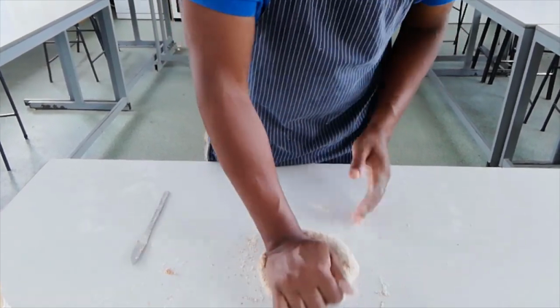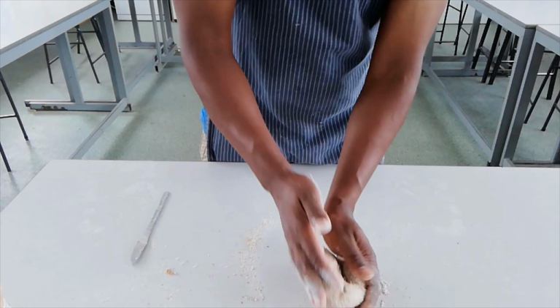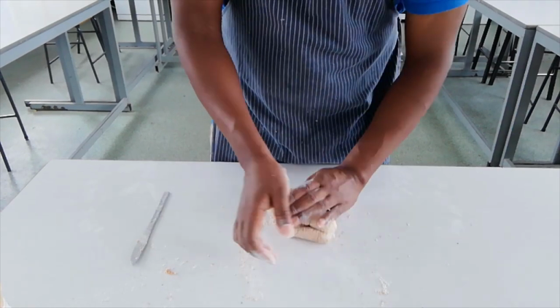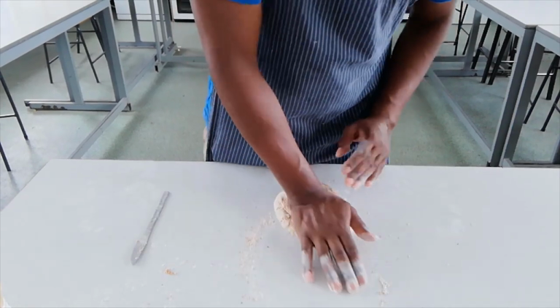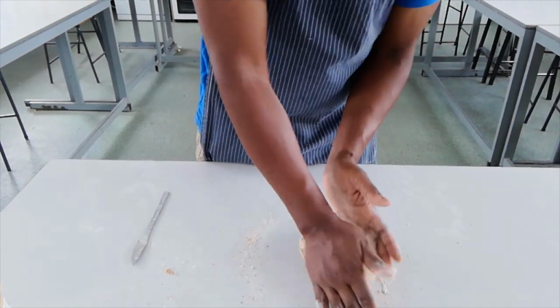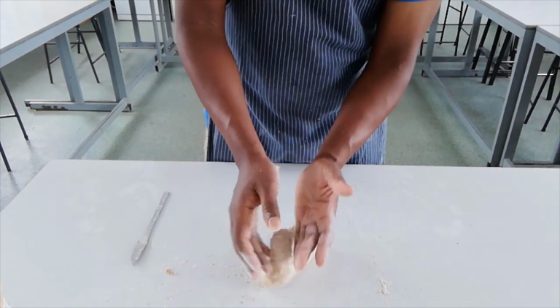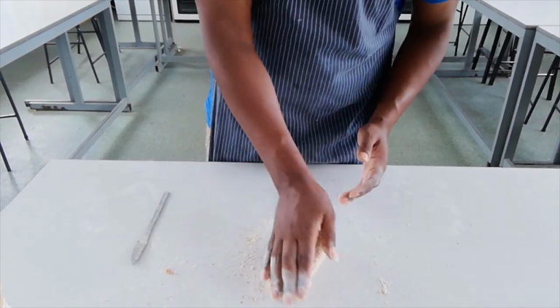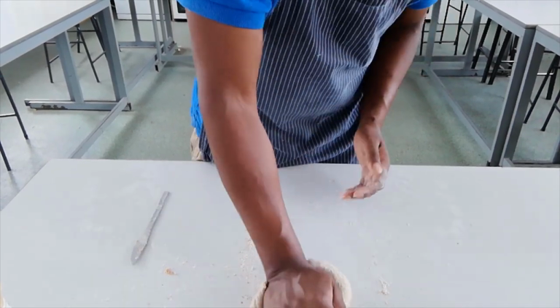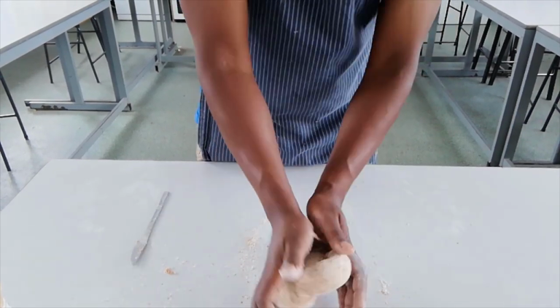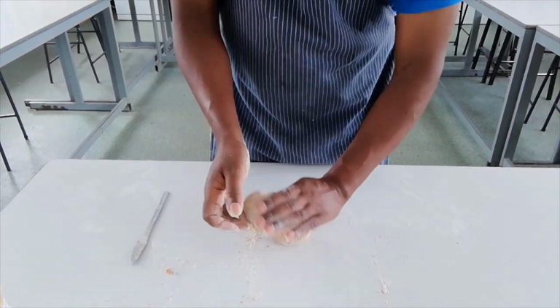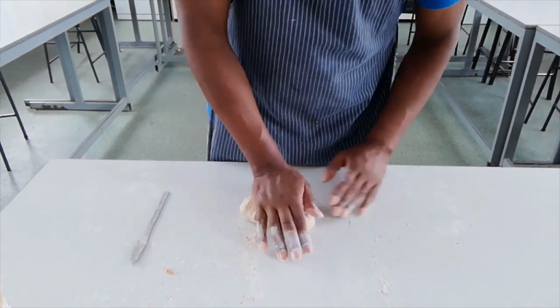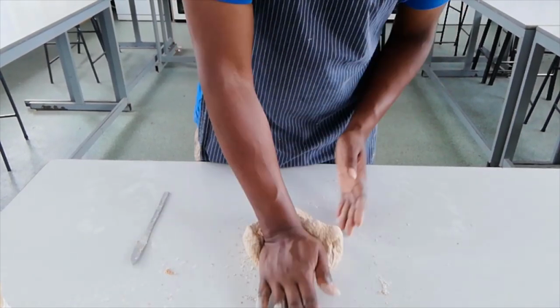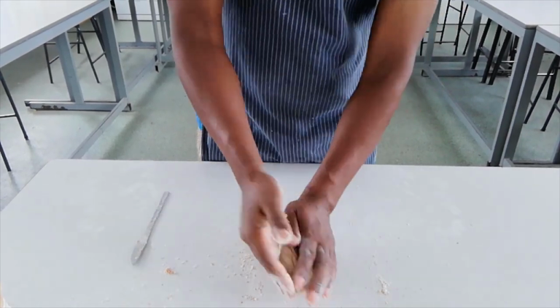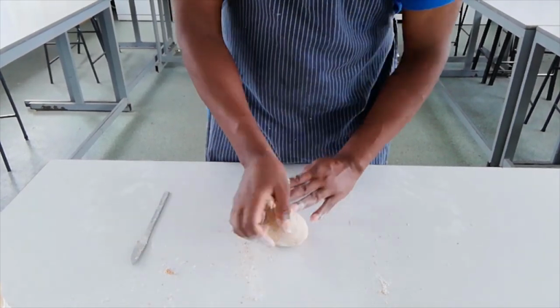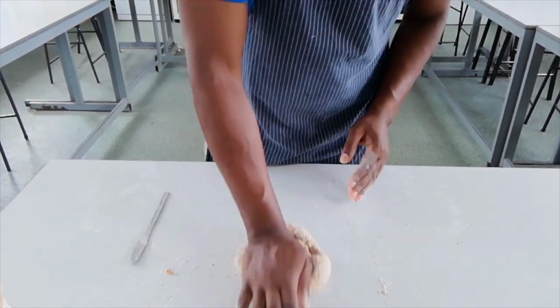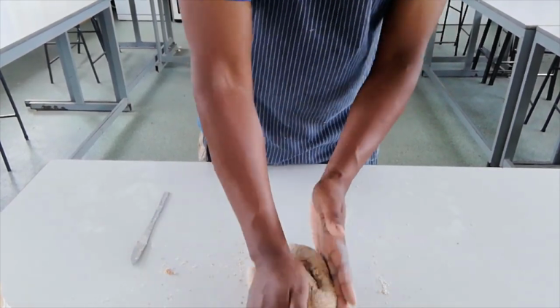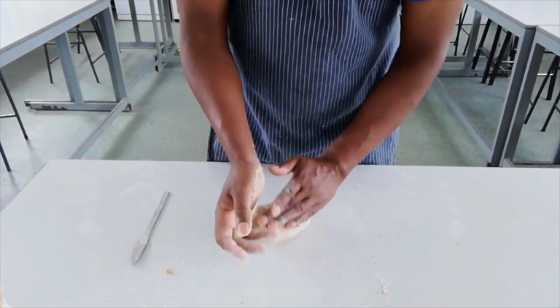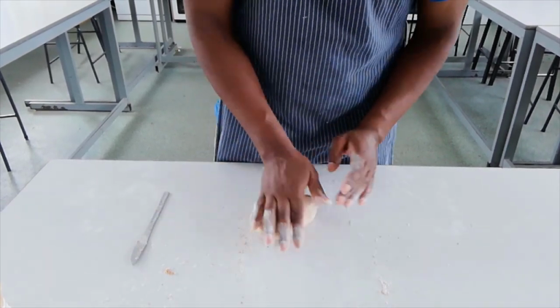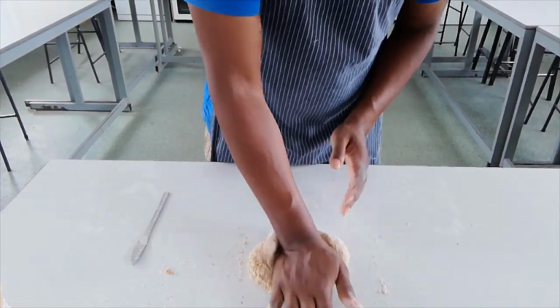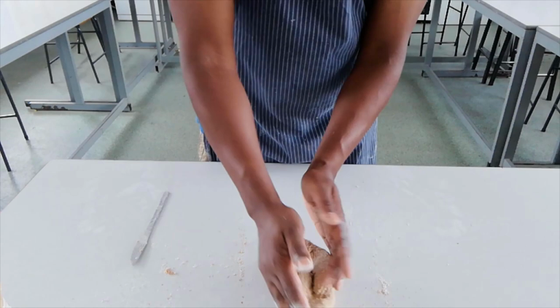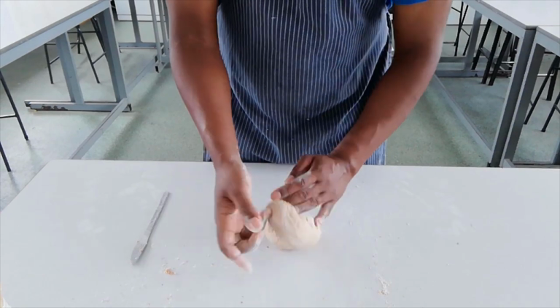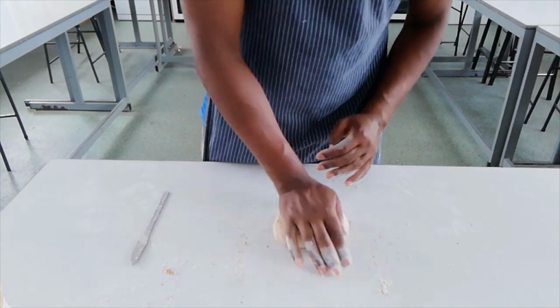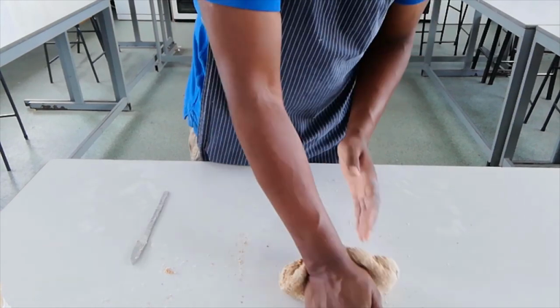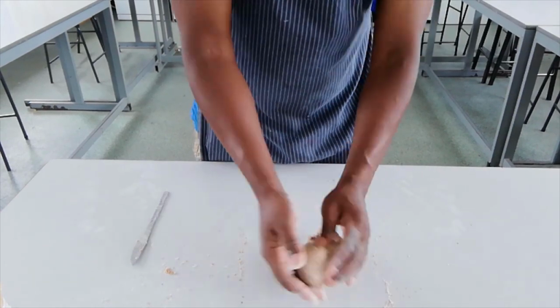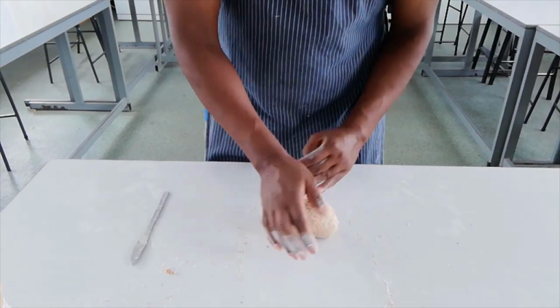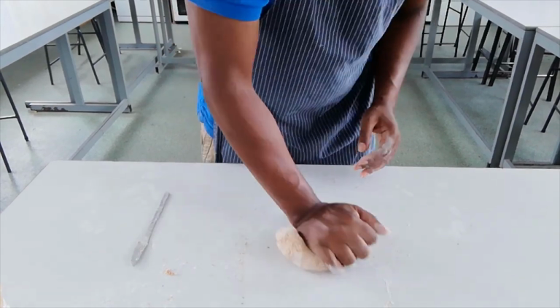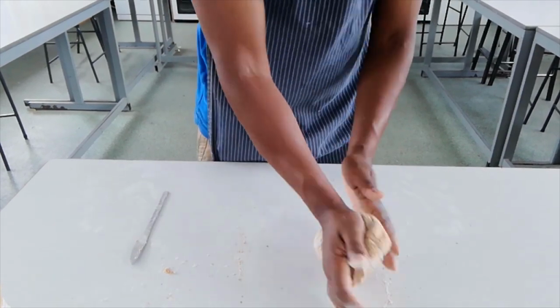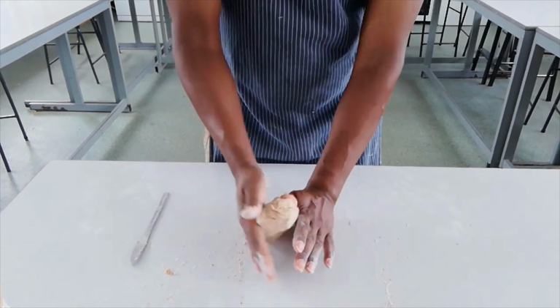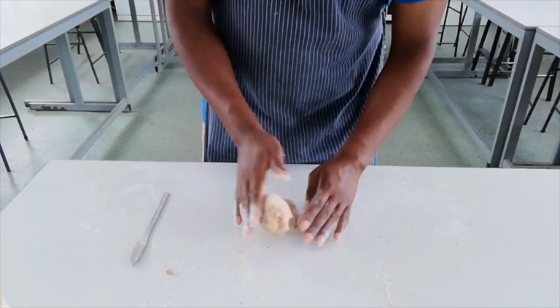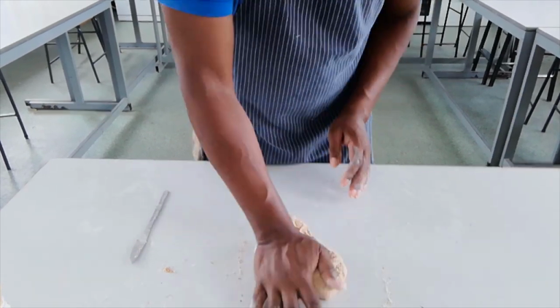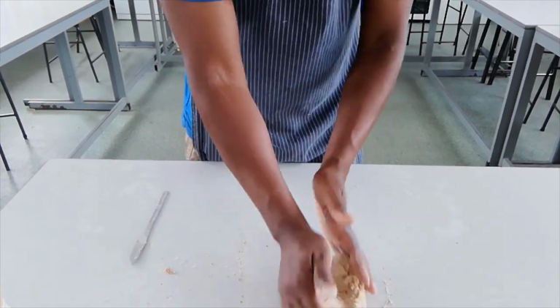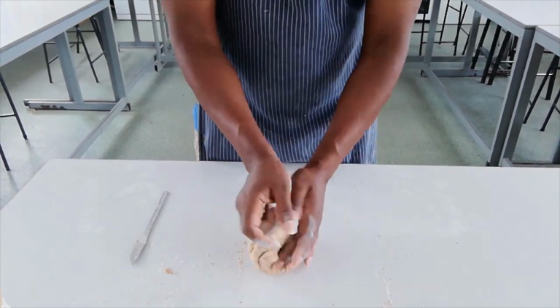So the more we knead, the more we develop the gluten by mixing those two strands together. That's why kneading is important — to help us have a nice, large, stretchy dough. And I go ahead and knead this mixture for about five minutes.